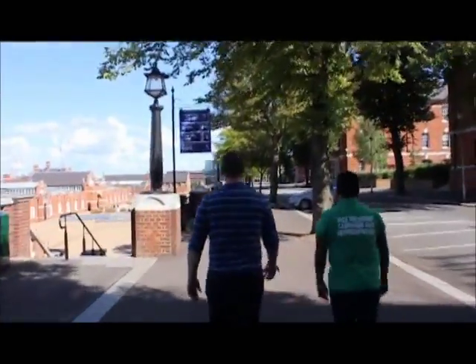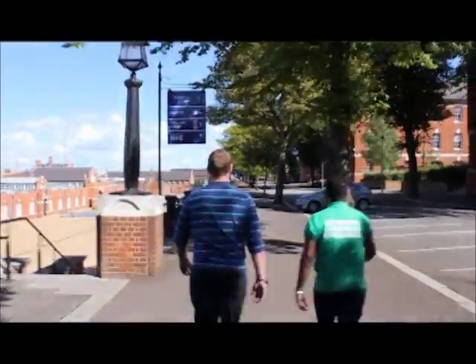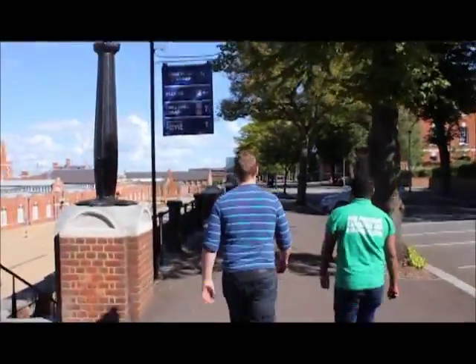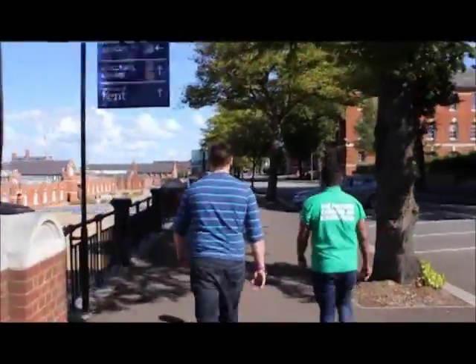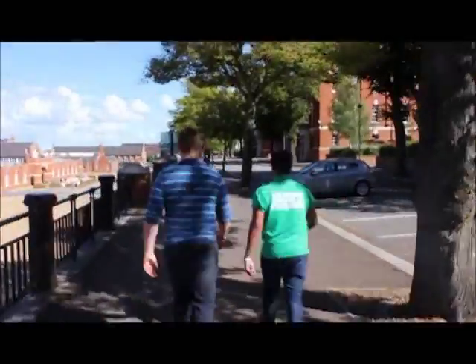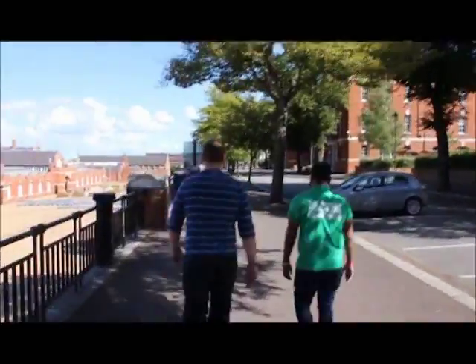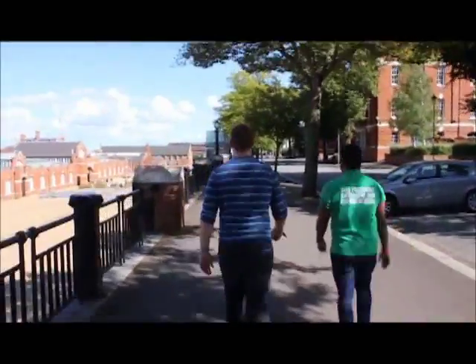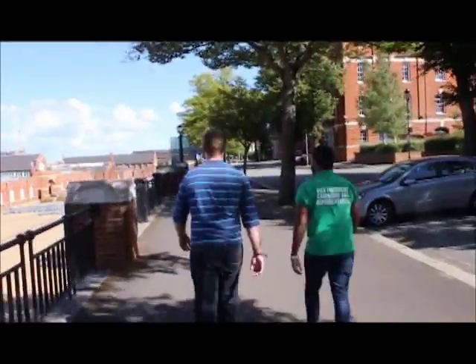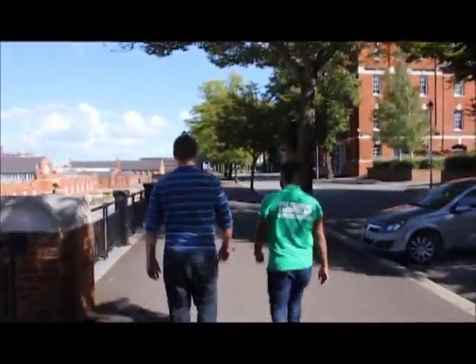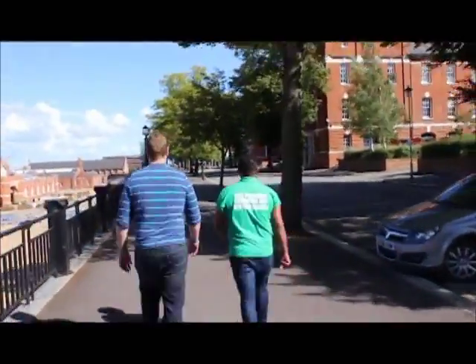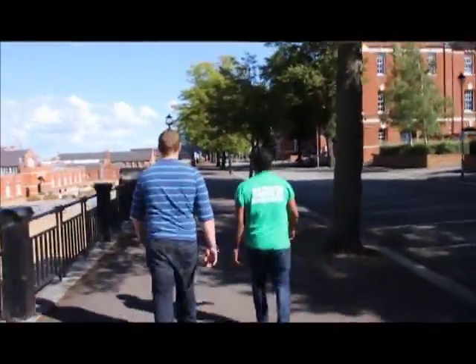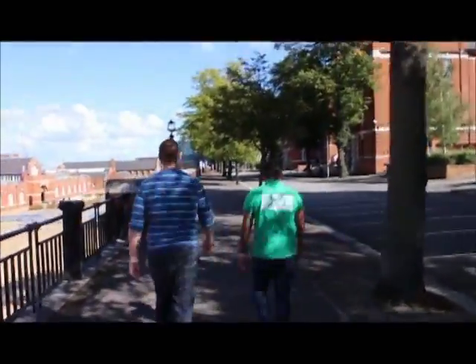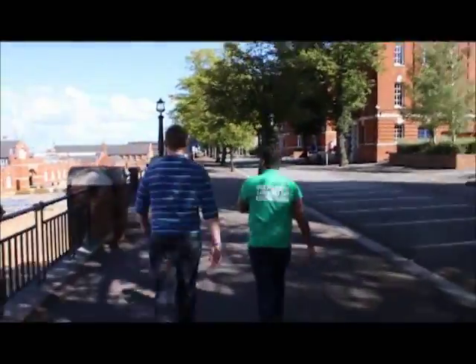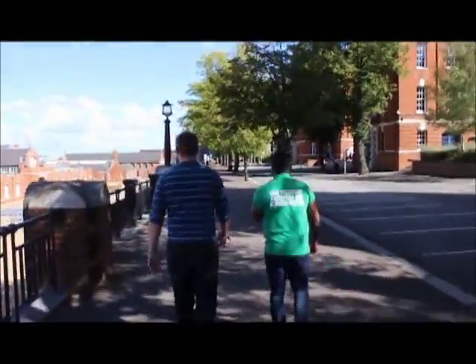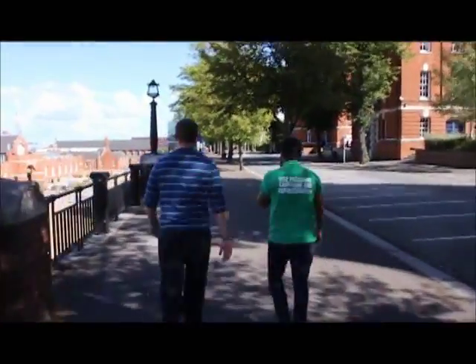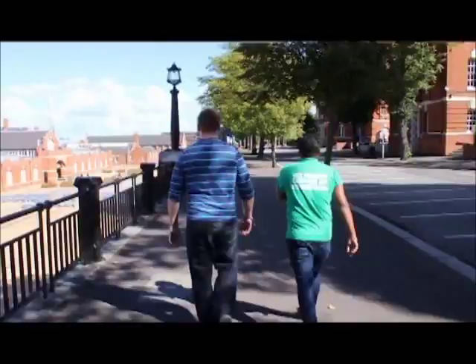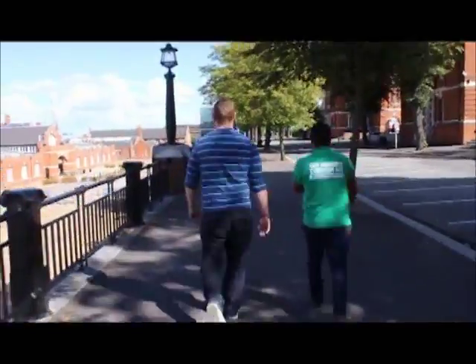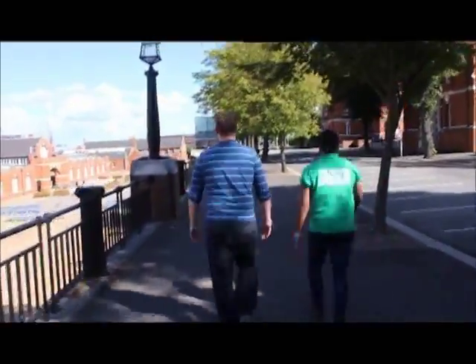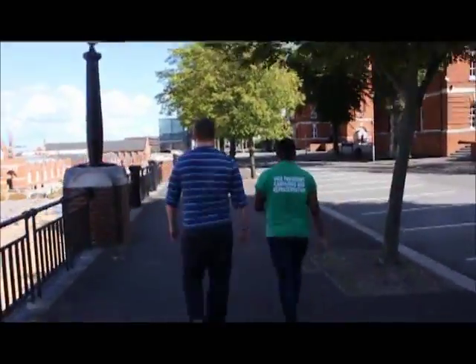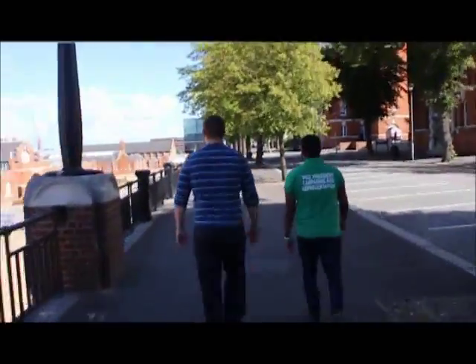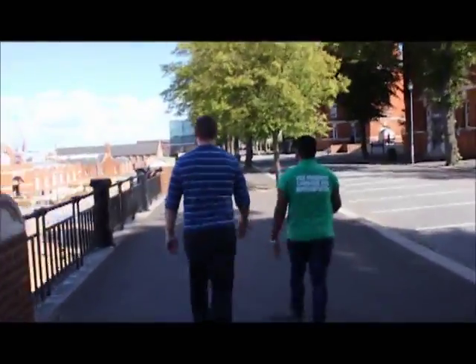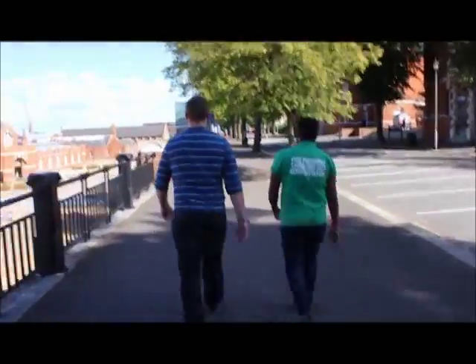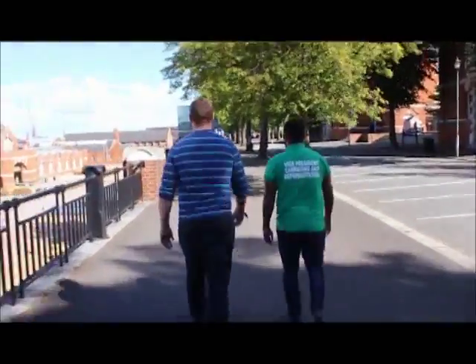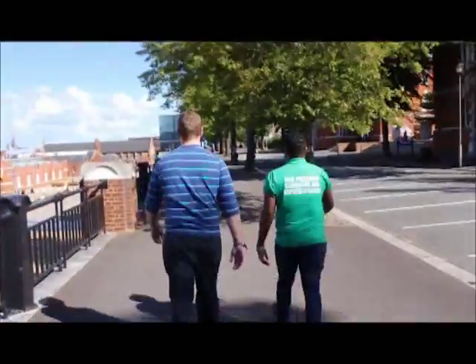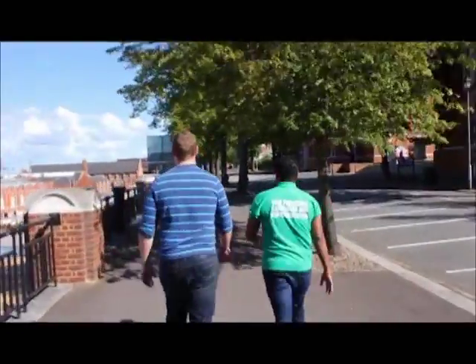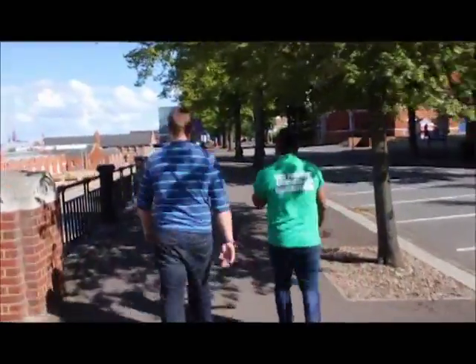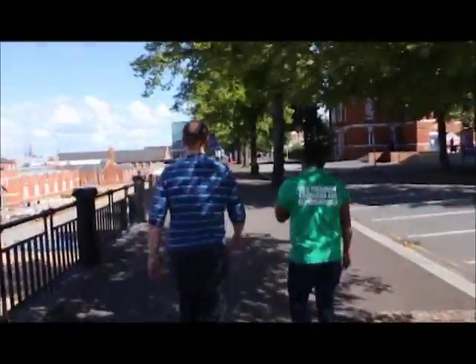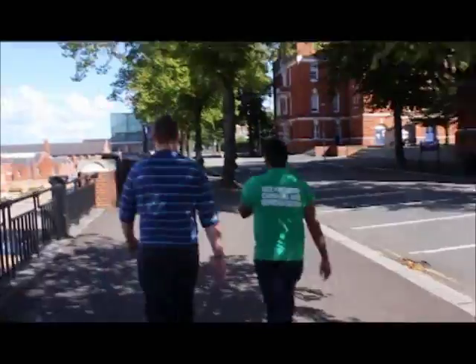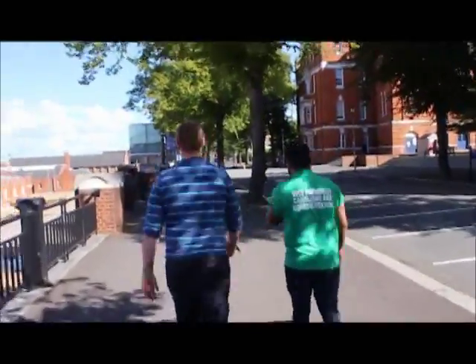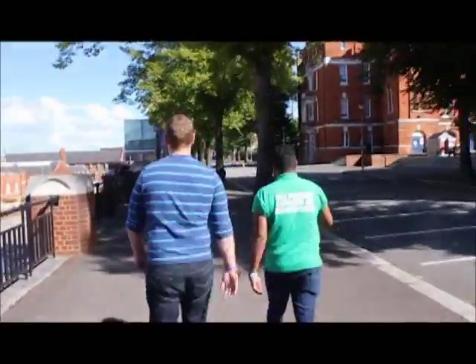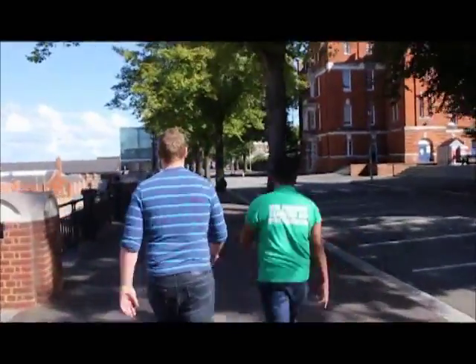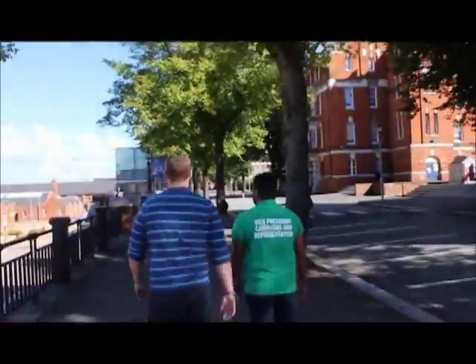Next building on the right is the Nelson Building. In there's some computer labs and a printing room, so if you need to print off your coursework or go in and do it in there, then that's the place. It's also got Medway Sciences in there and the School of Health and Social Care.